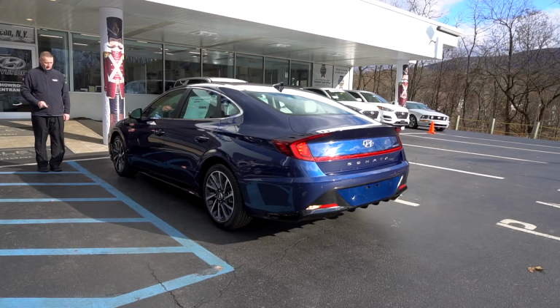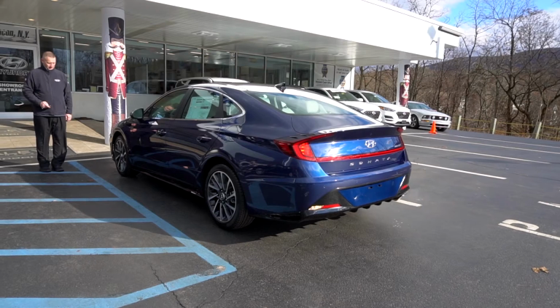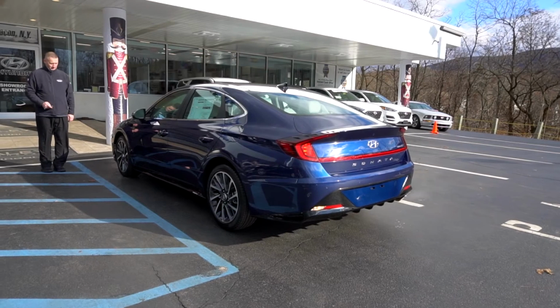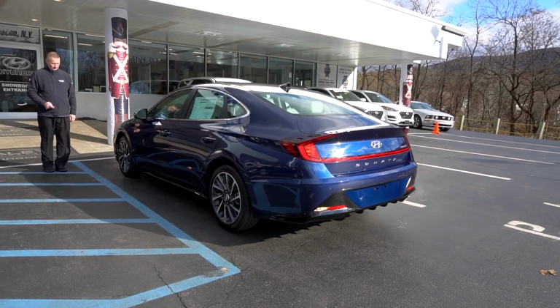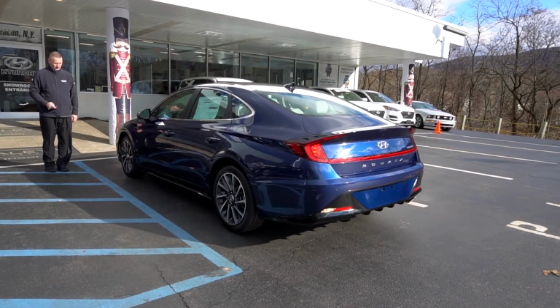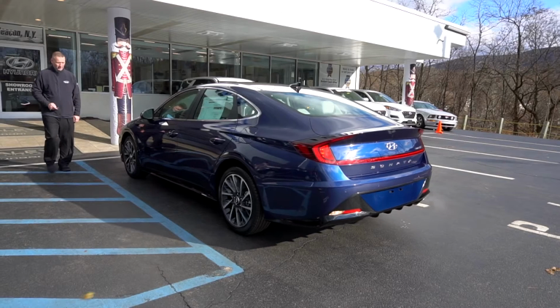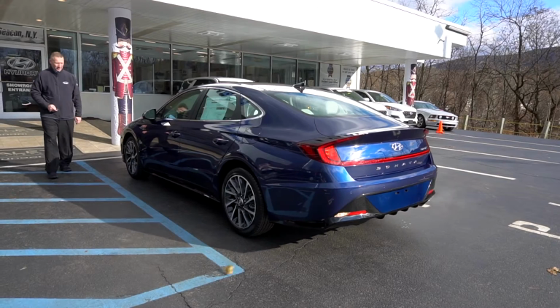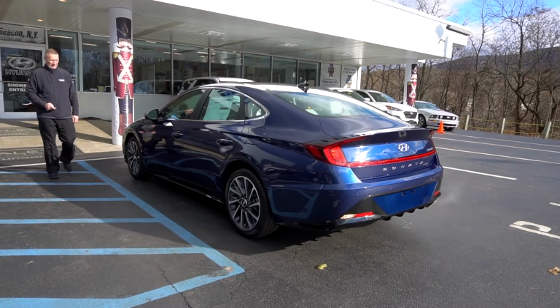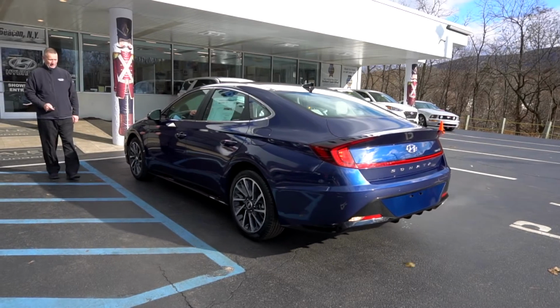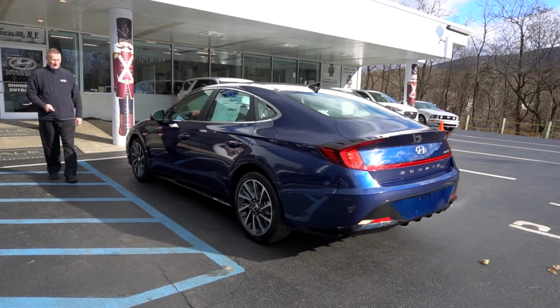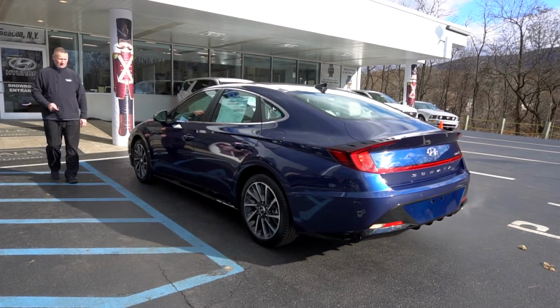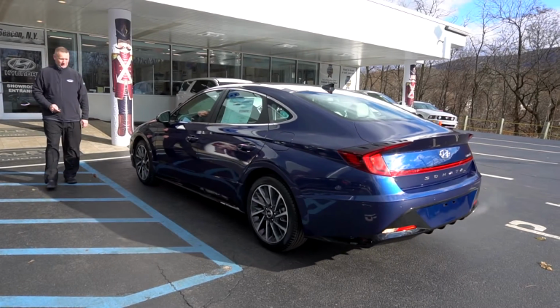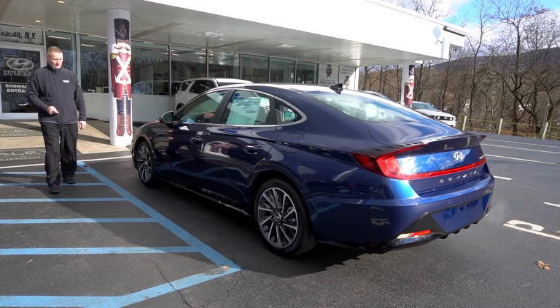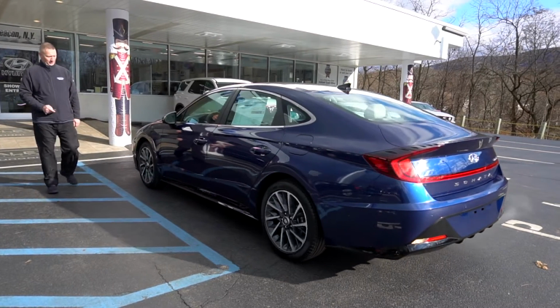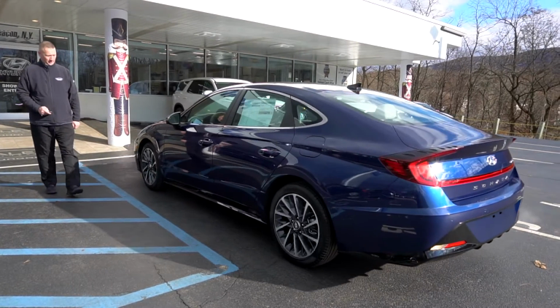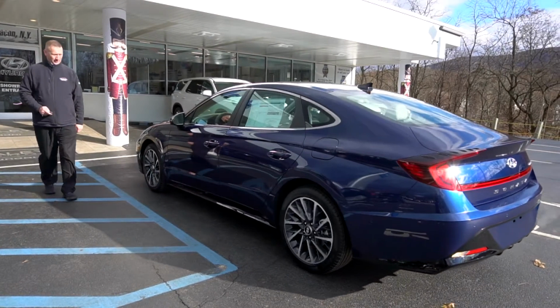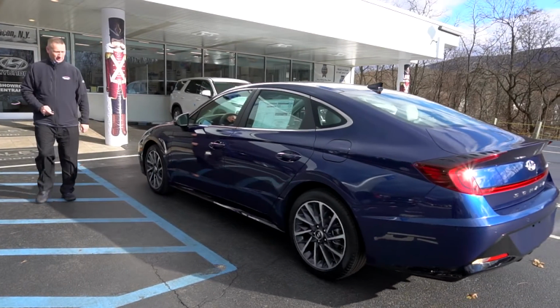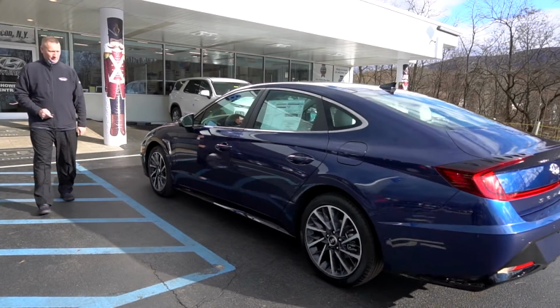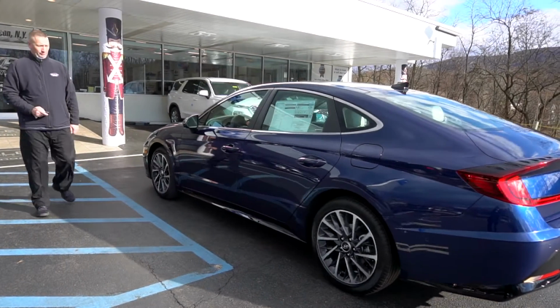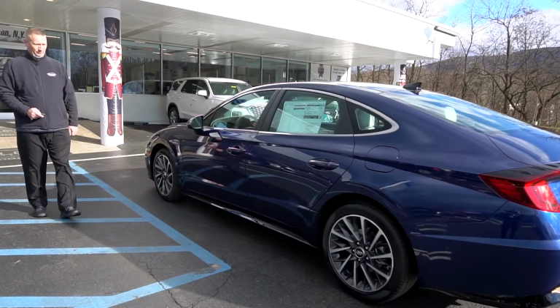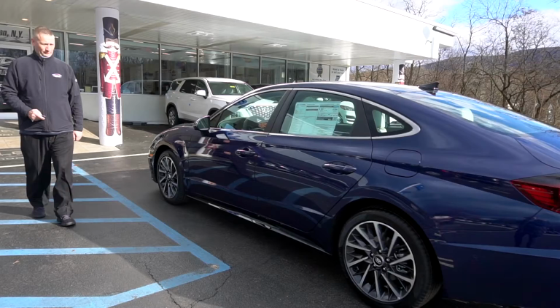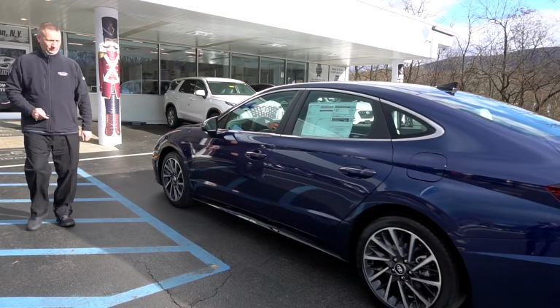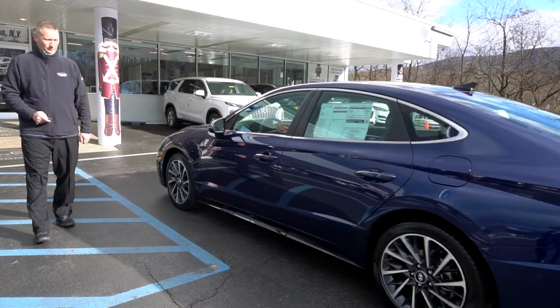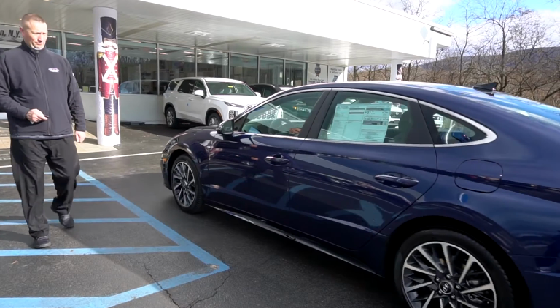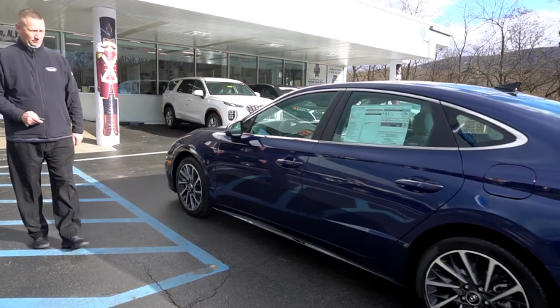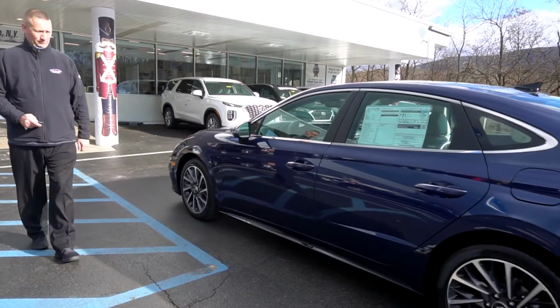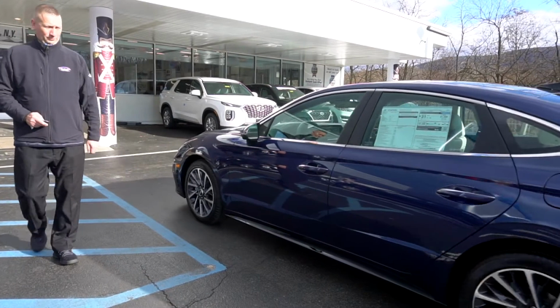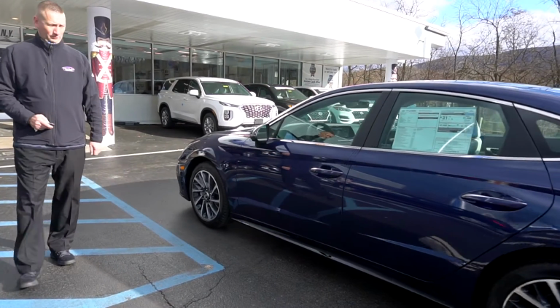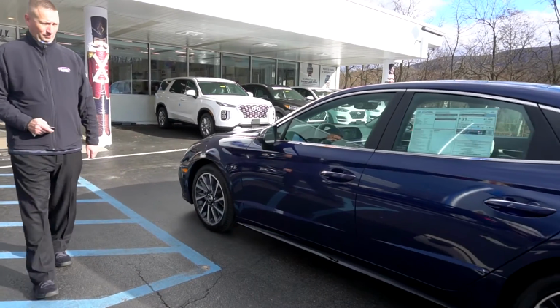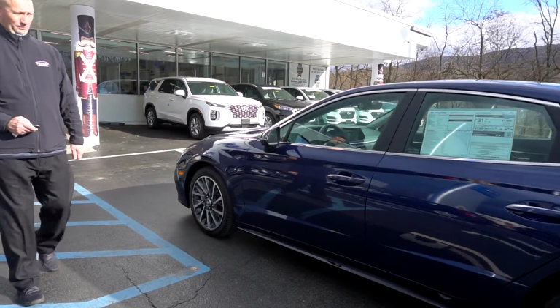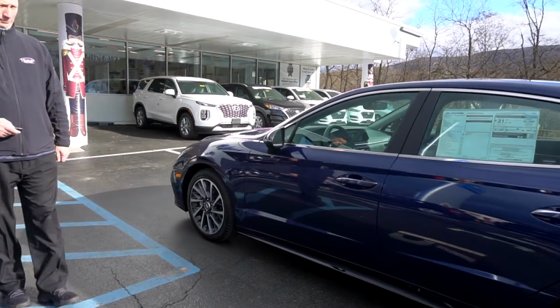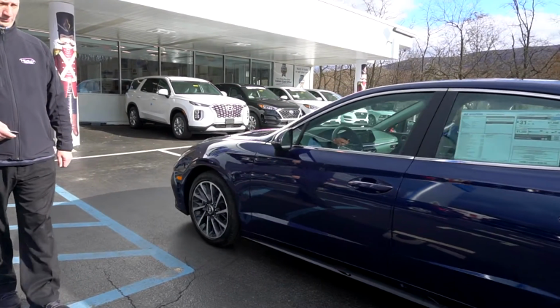The new feature, Remote Smart Parking Assist, enables your Hyundai to park itself even when you're not inside. It can pull into and back out of a parking space with a push of your smart key button.